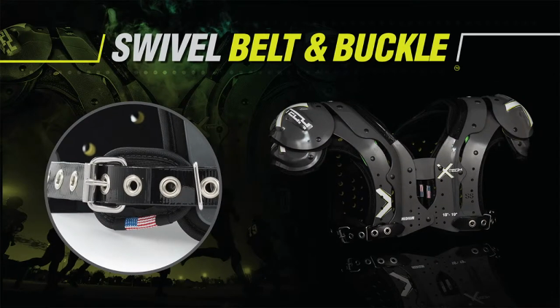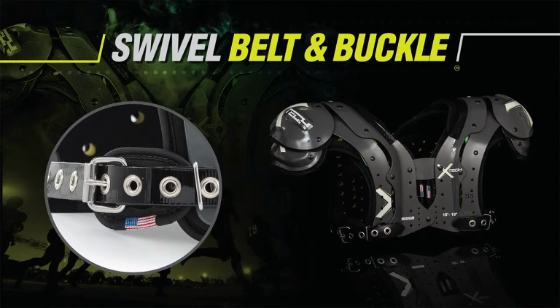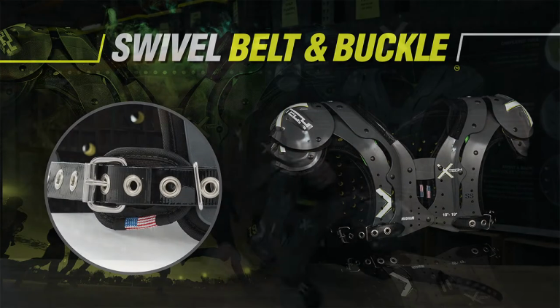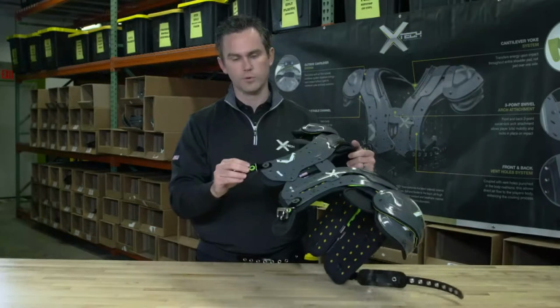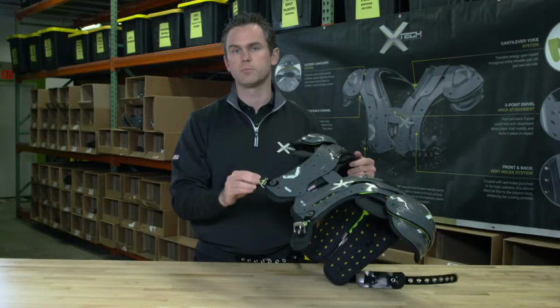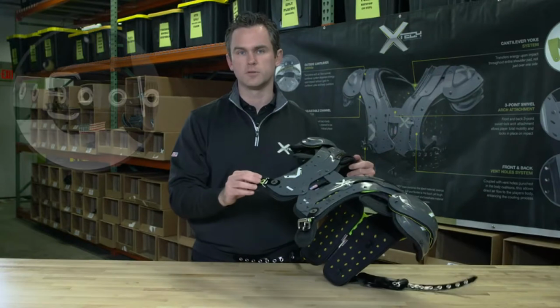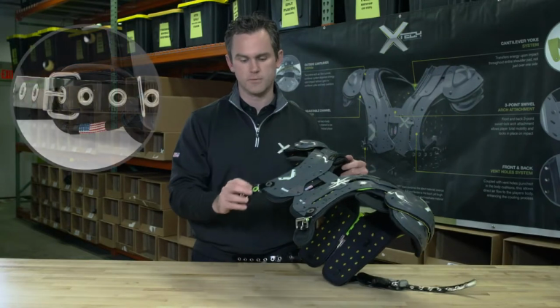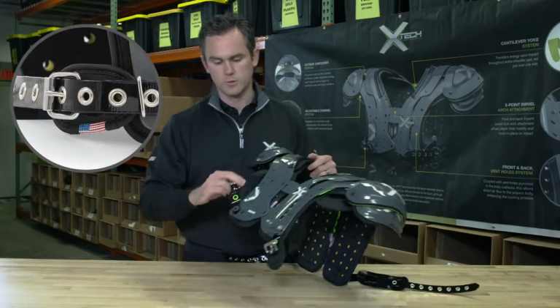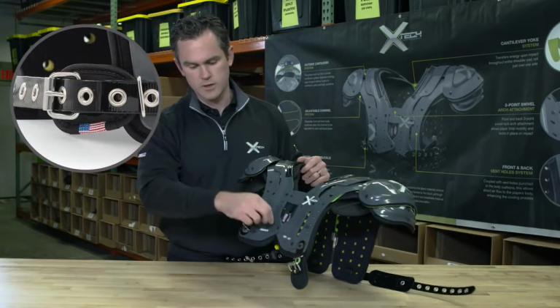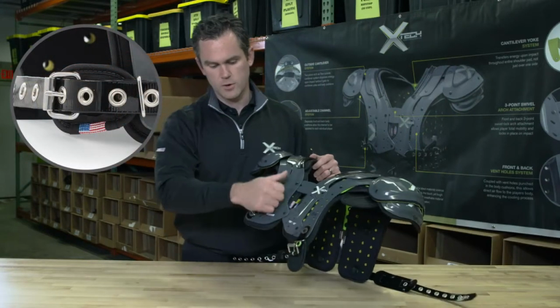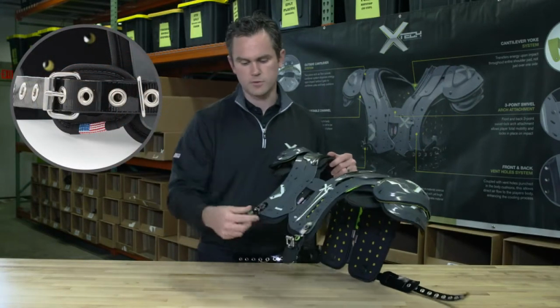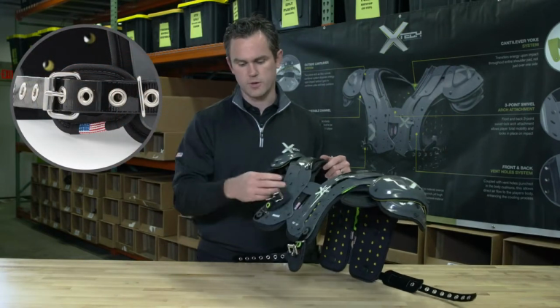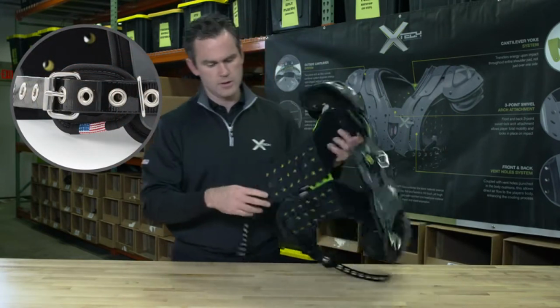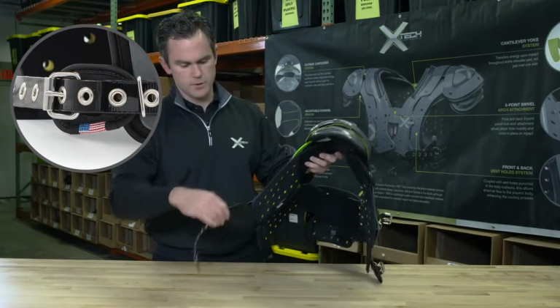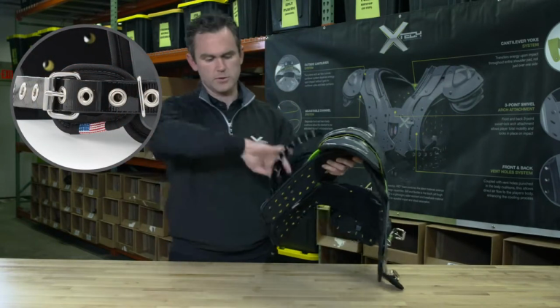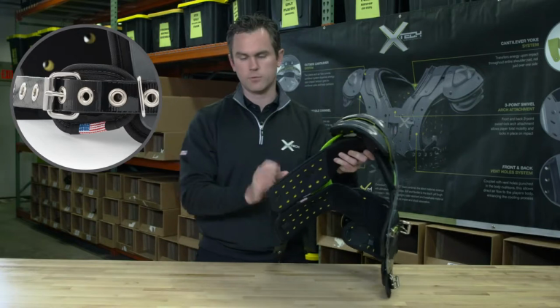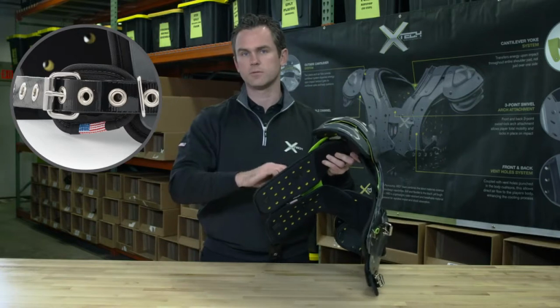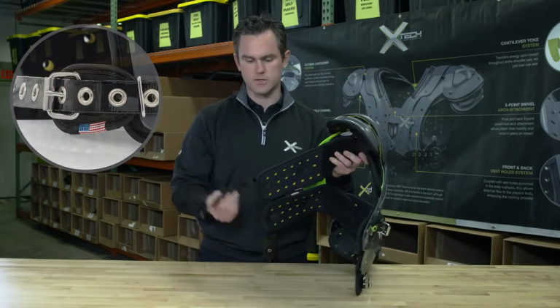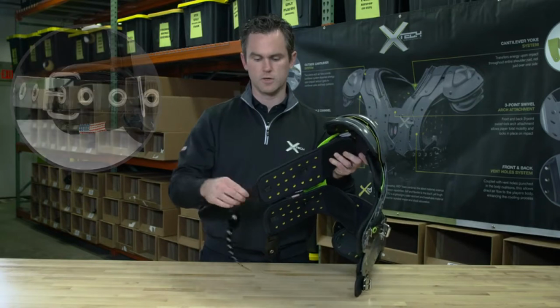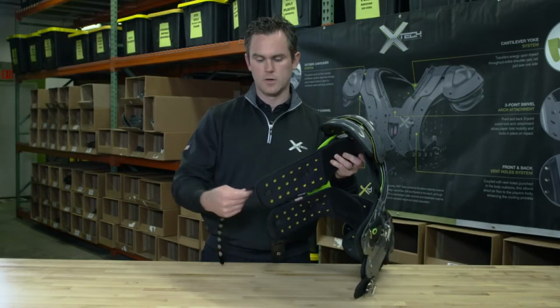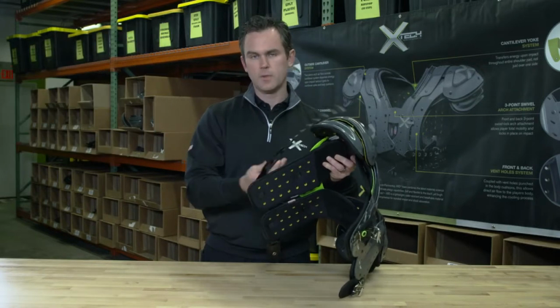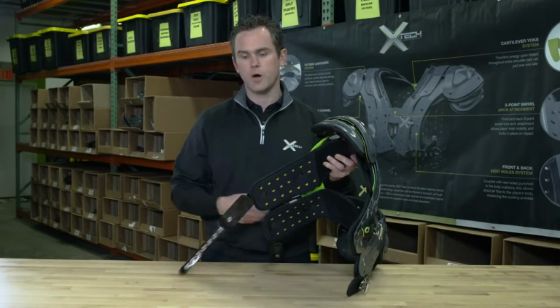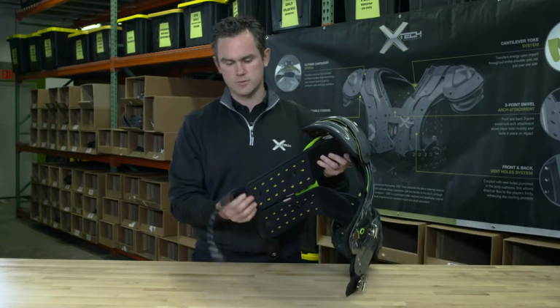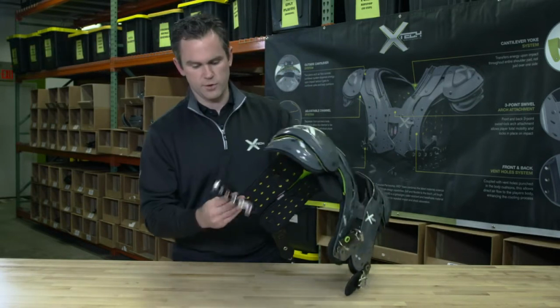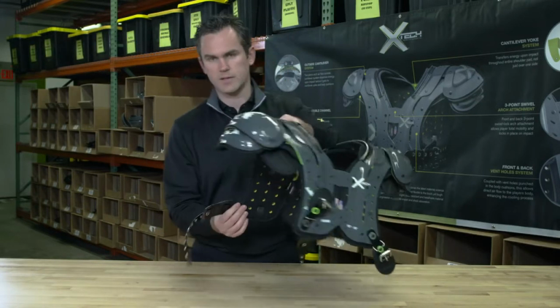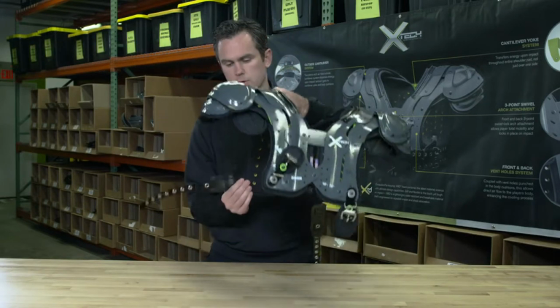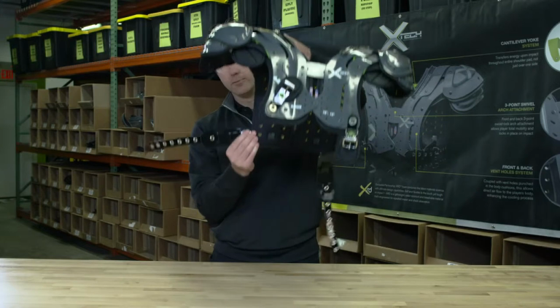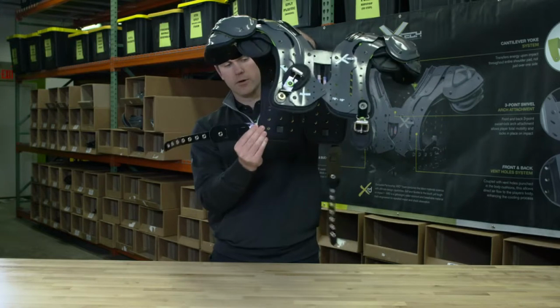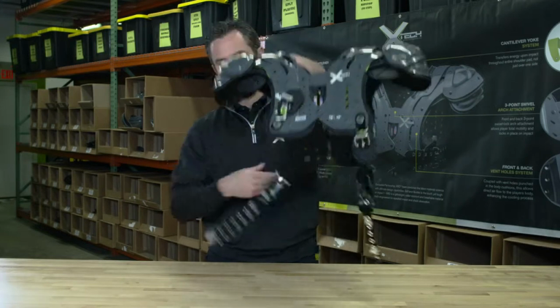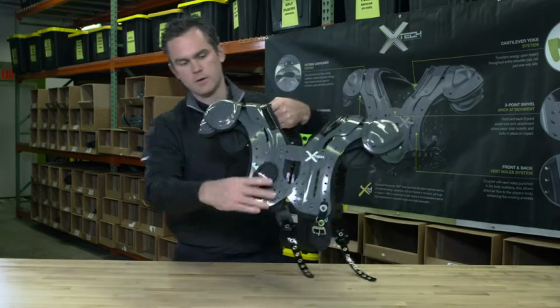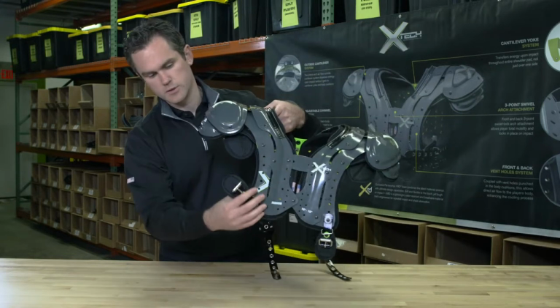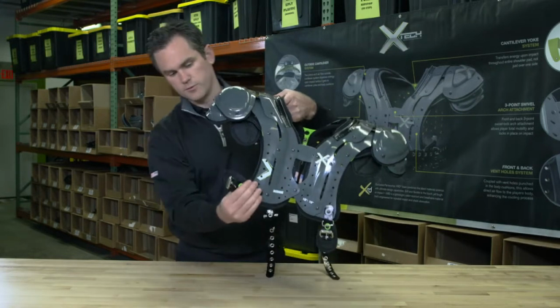Additionally, on the outside we move to our buckle system. You'll notice our buckles on the front as well as our belts on the back rotate 360 degrees. Other products are fixed at a 90-degree angle — they look like this, as well as here in the front.